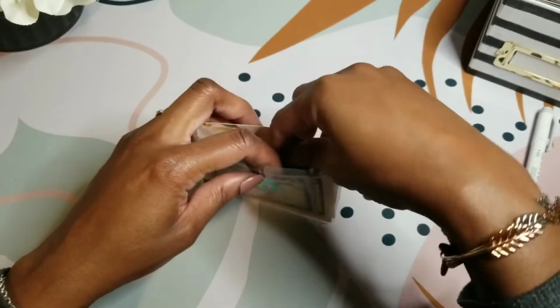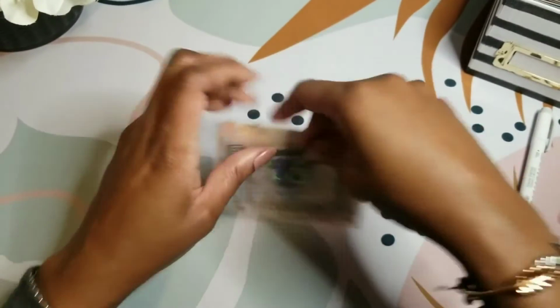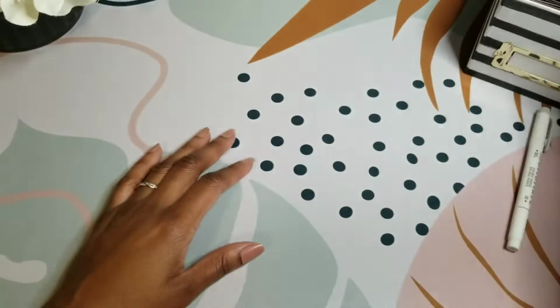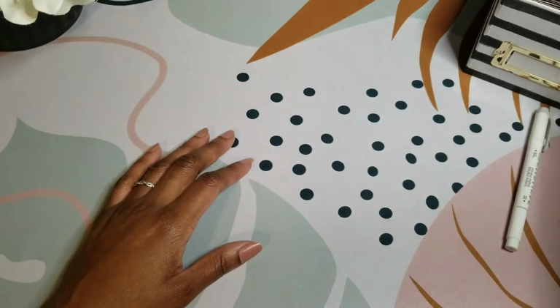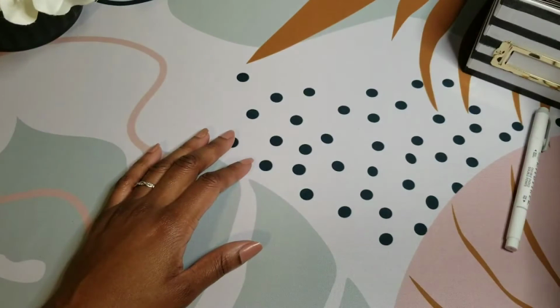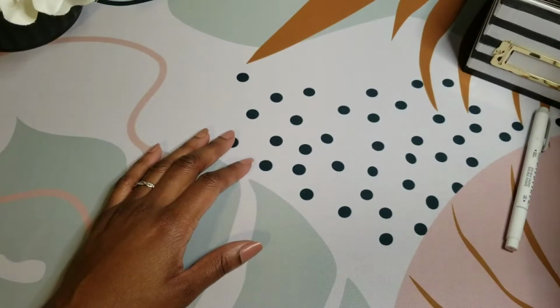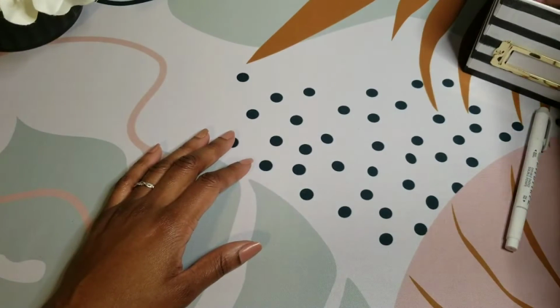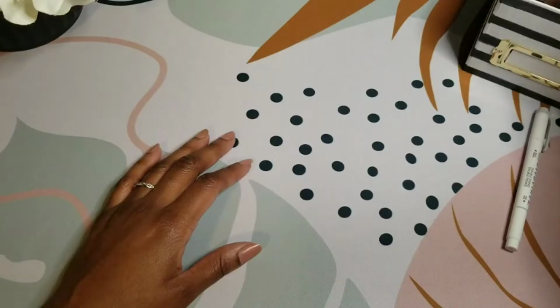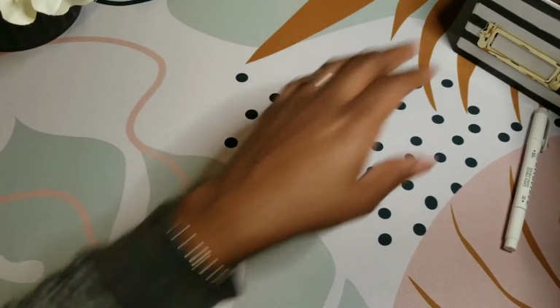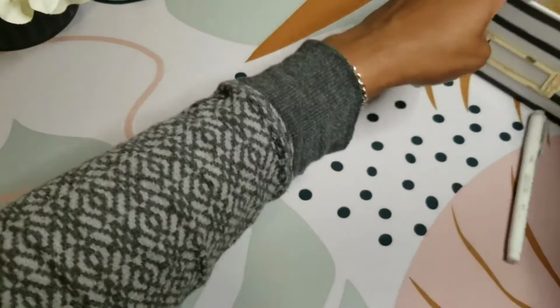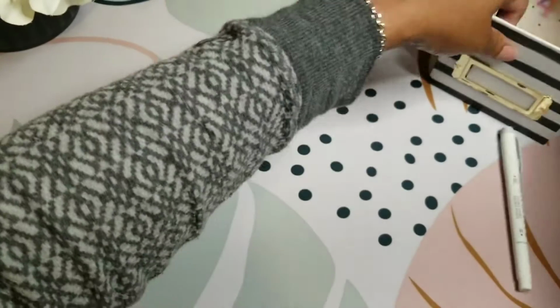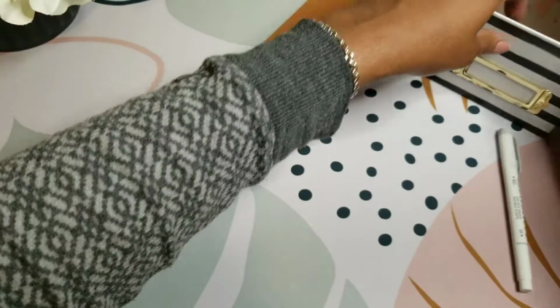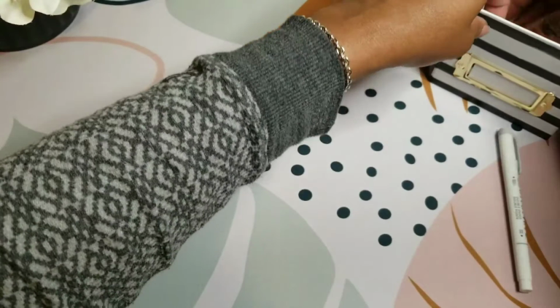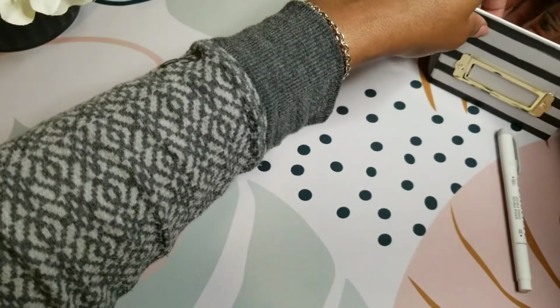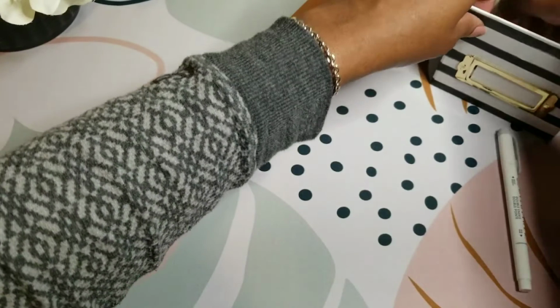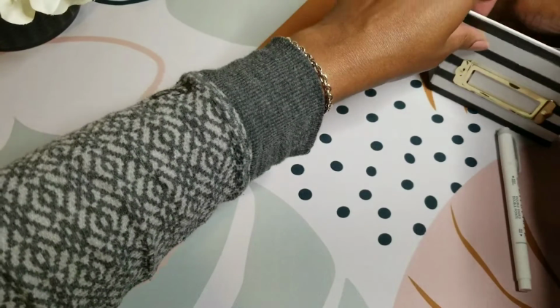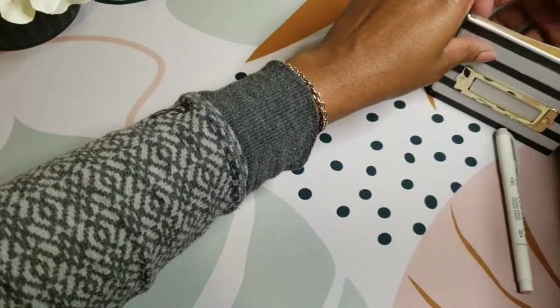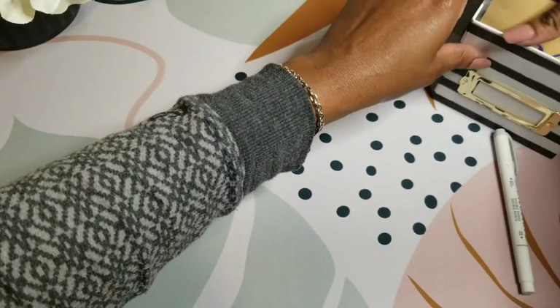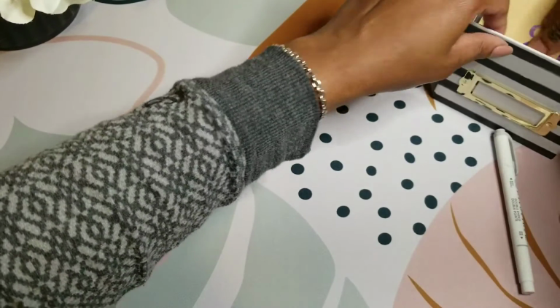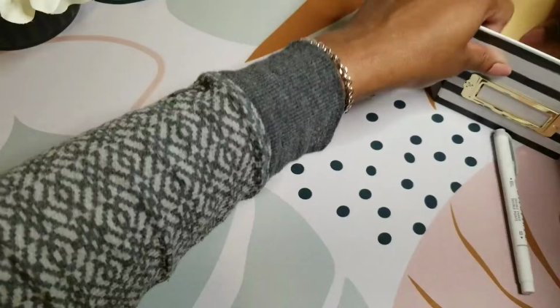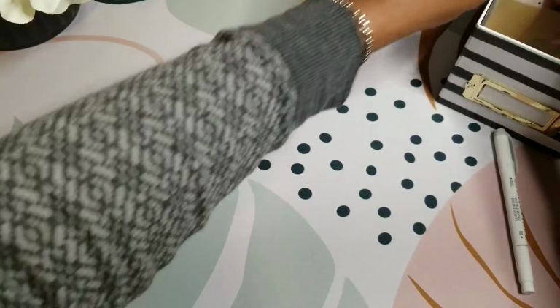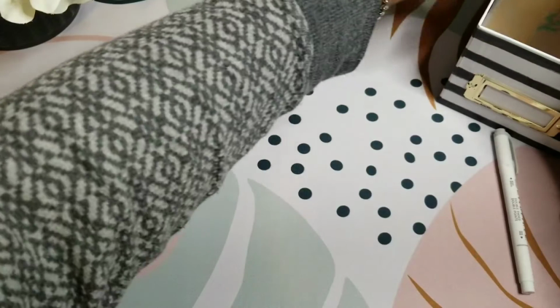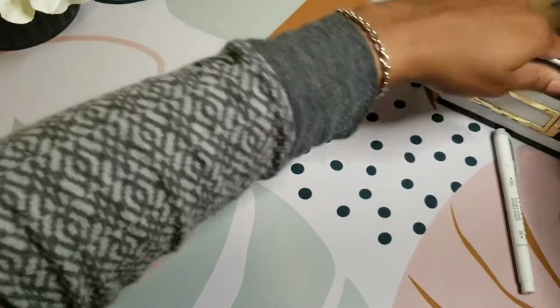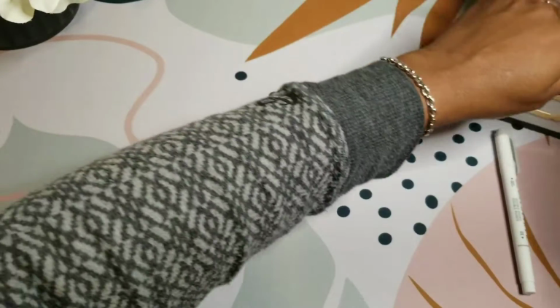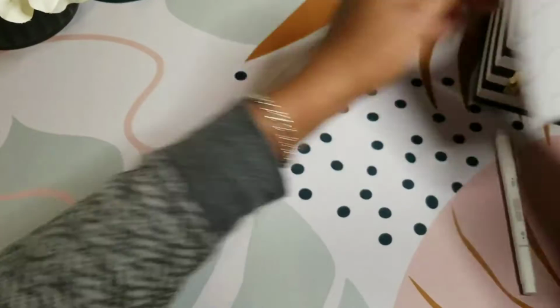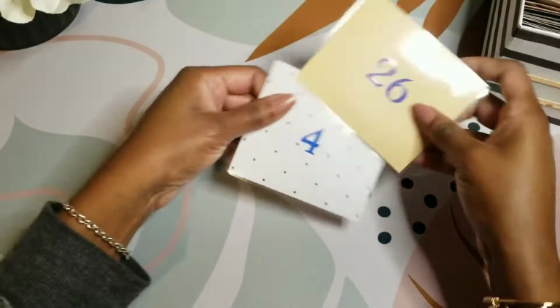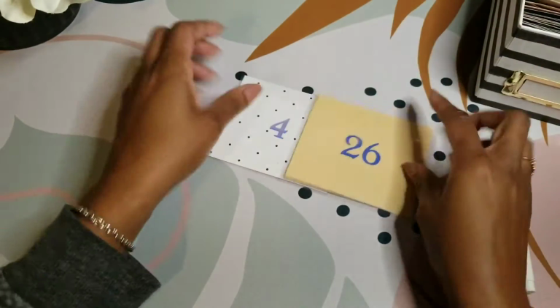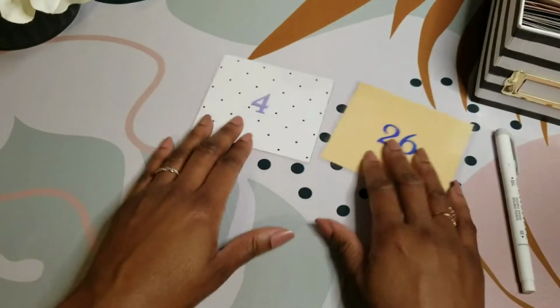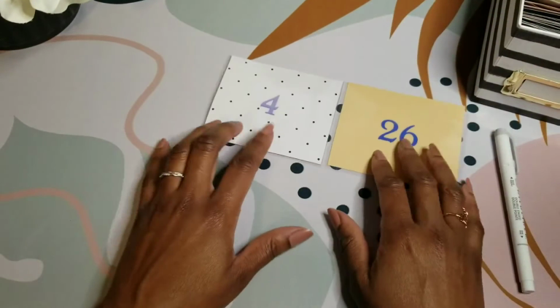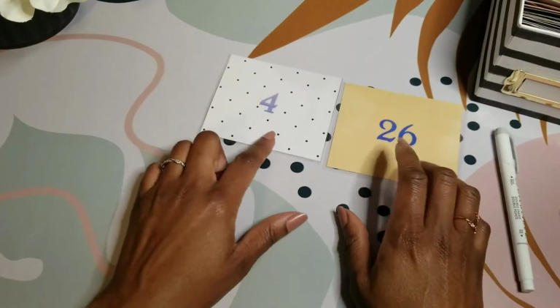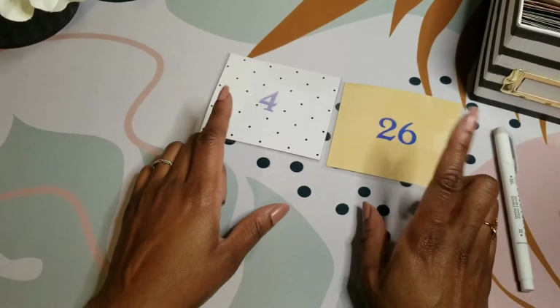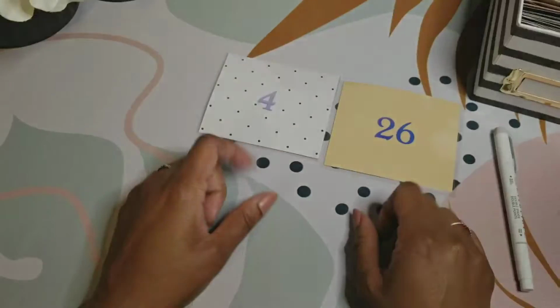We're going to pull the next two envelopes for February. We got $4 and $26. That does it for this savings challenge stuffing.